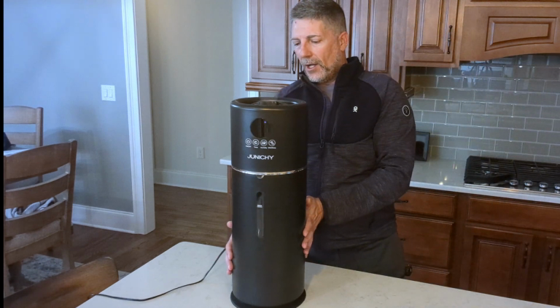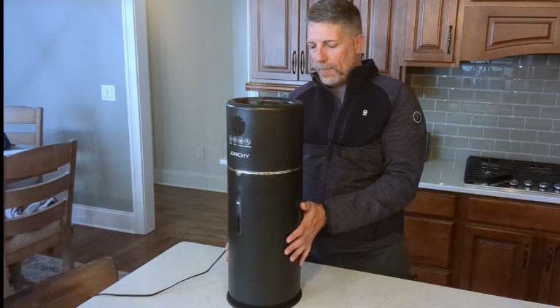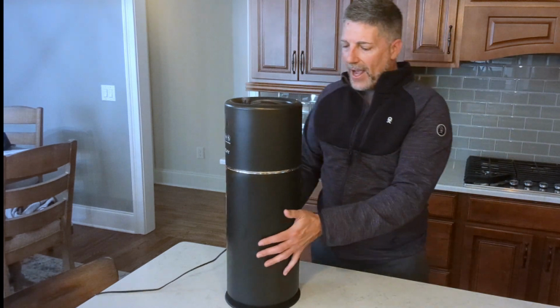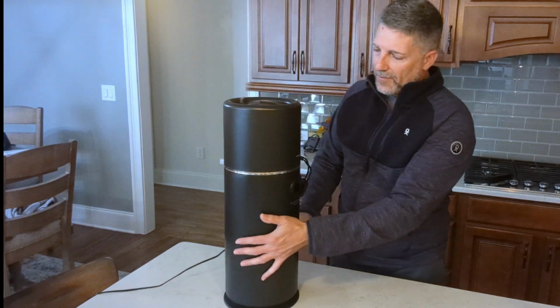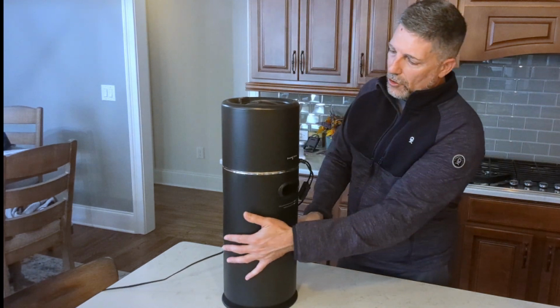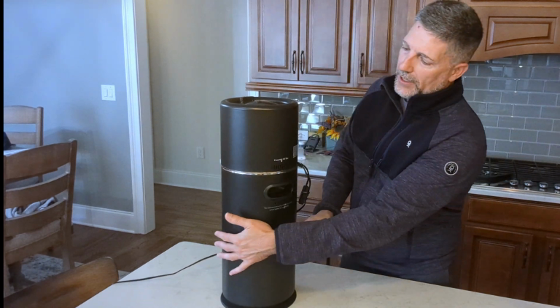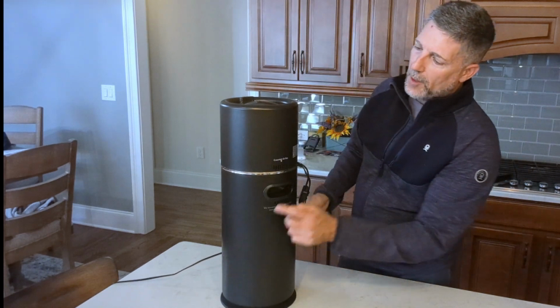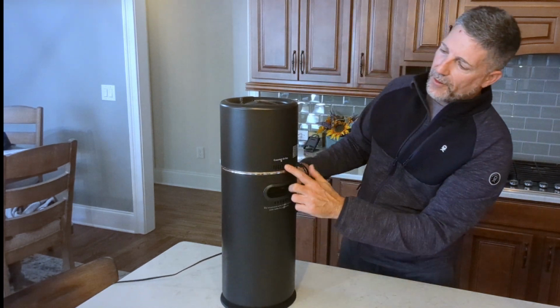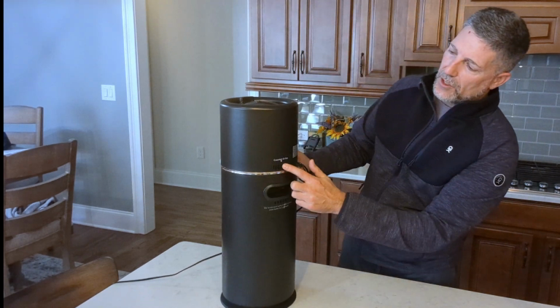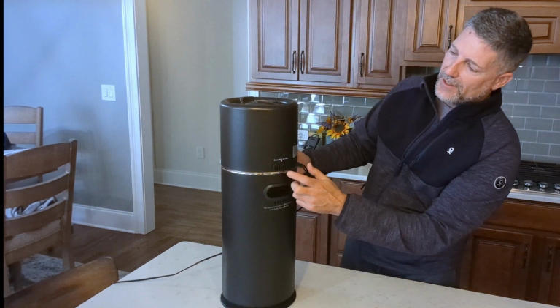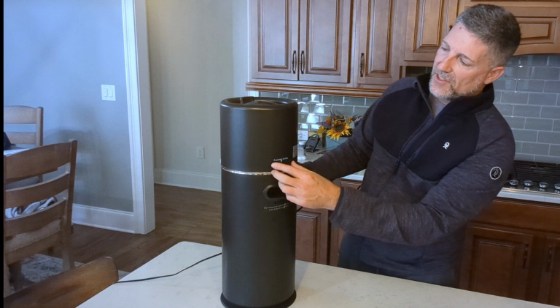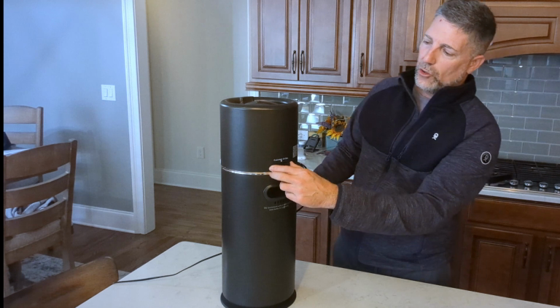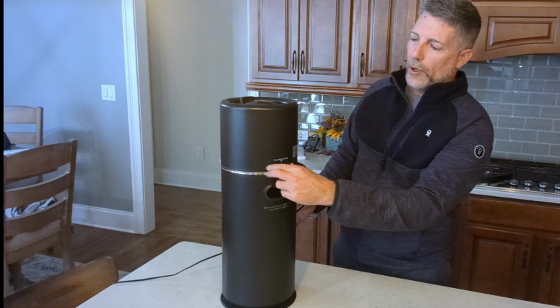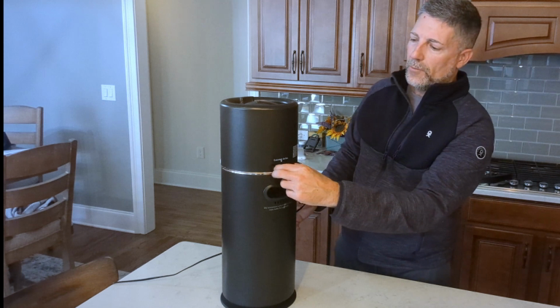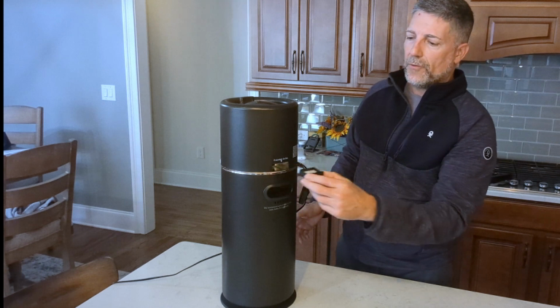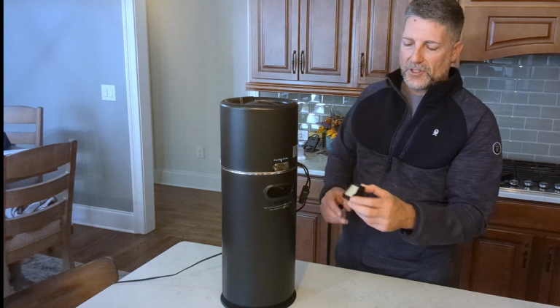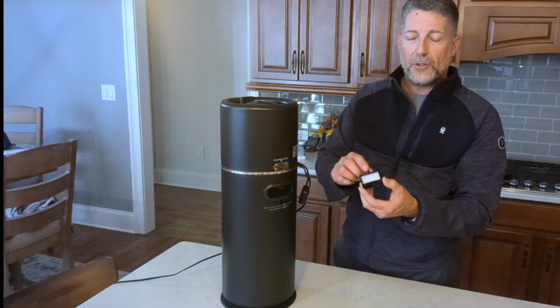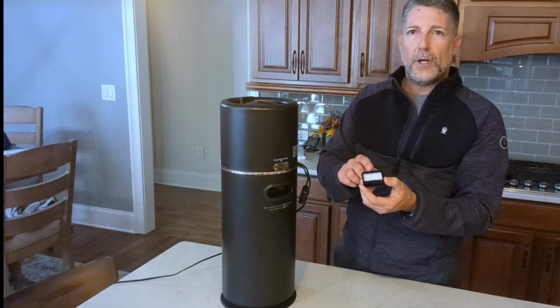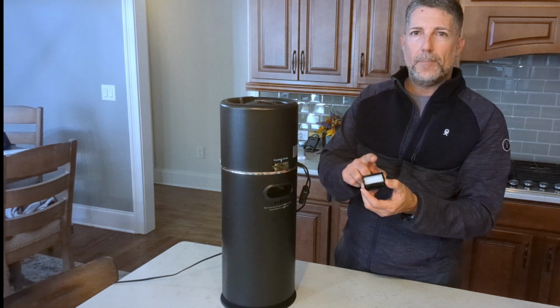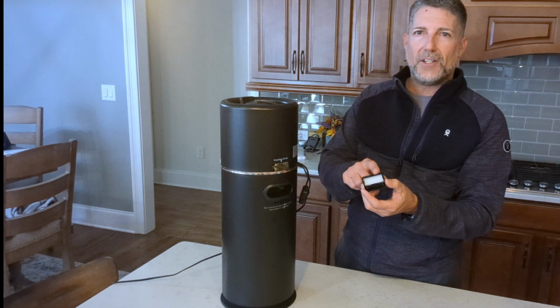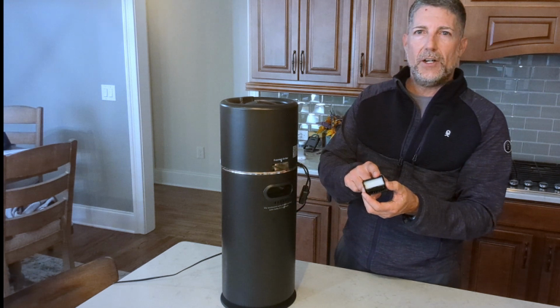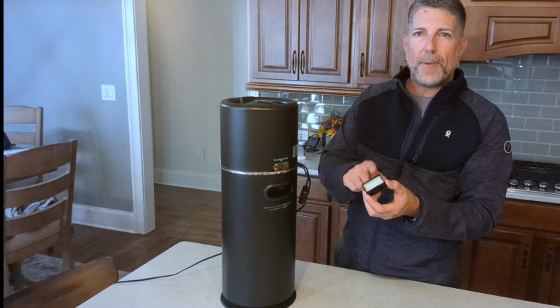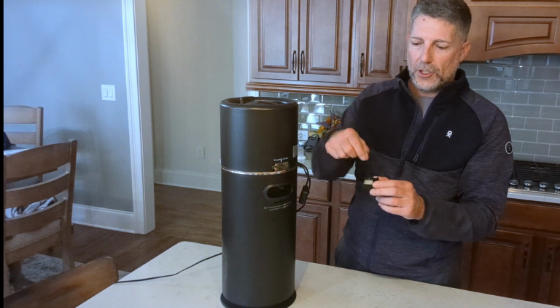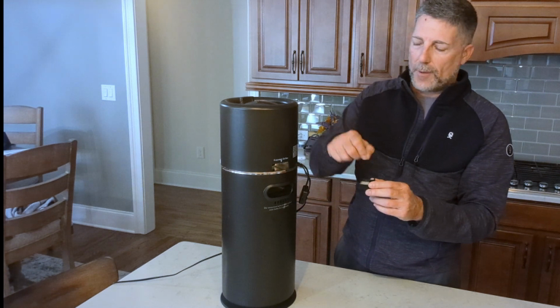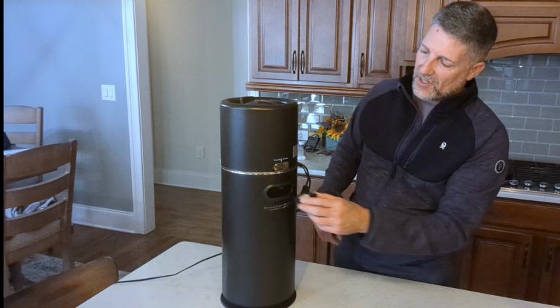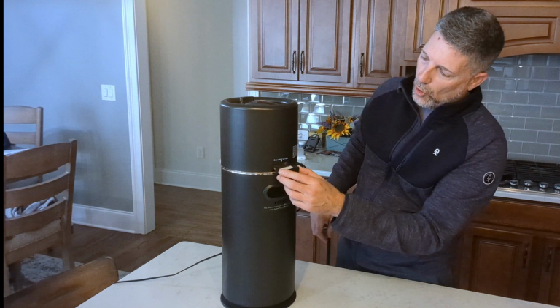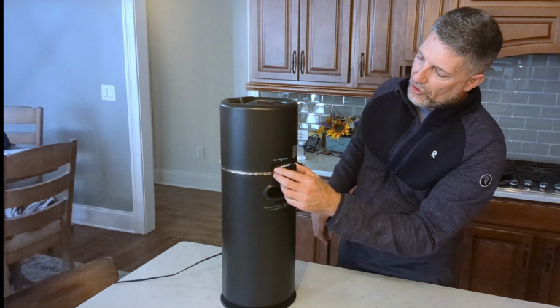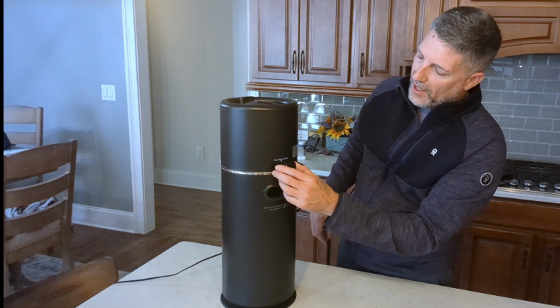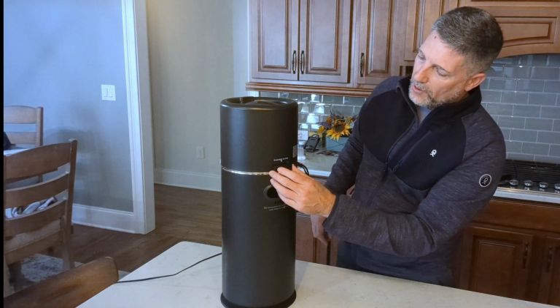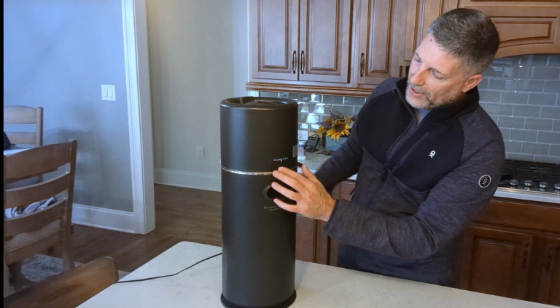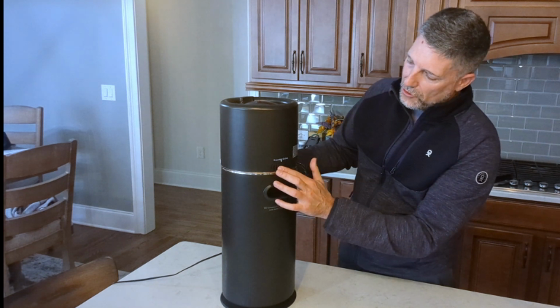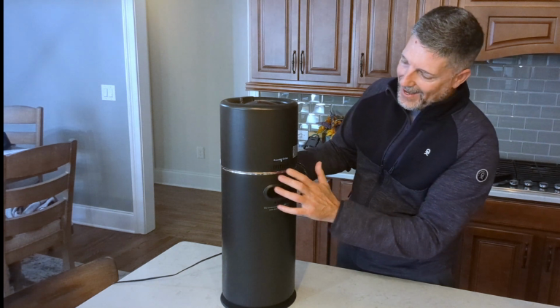On the back of the unit there are a couple of things. There is an essential oil compartment — it has a little box with a pad, and you can drop some essential oils in there if you'd like to use that.